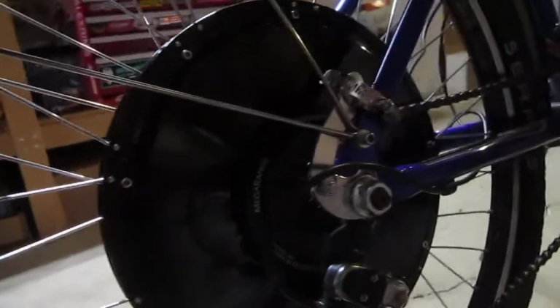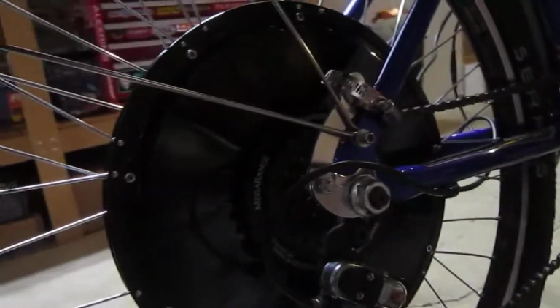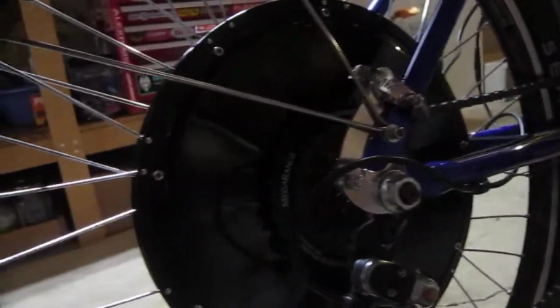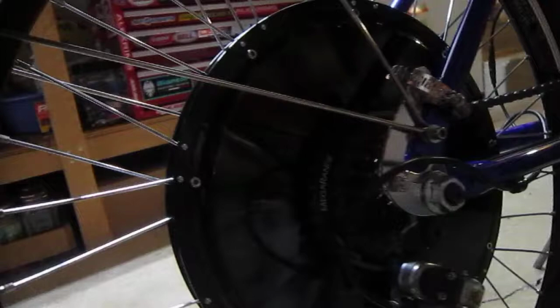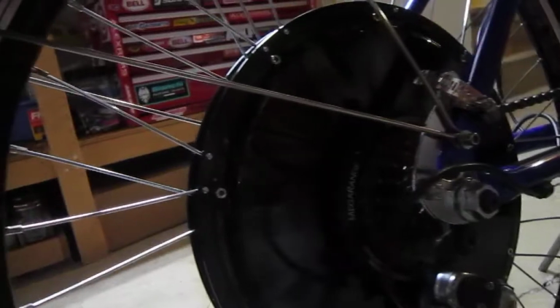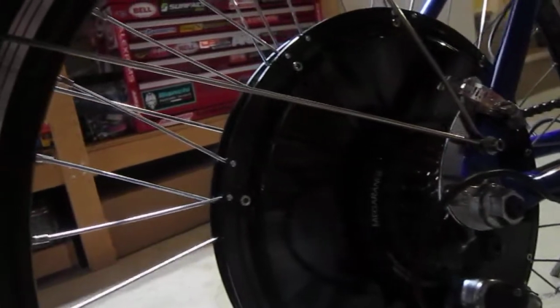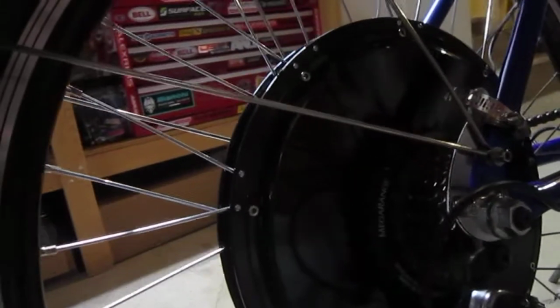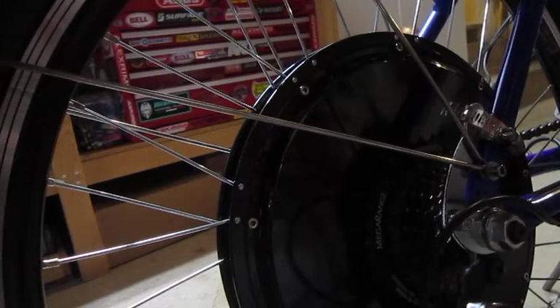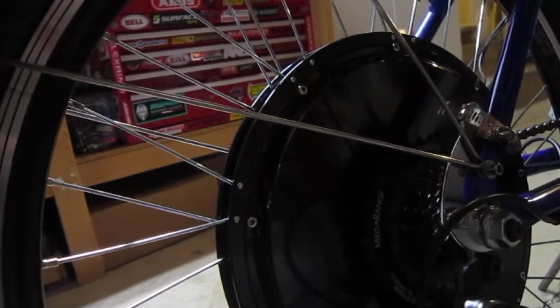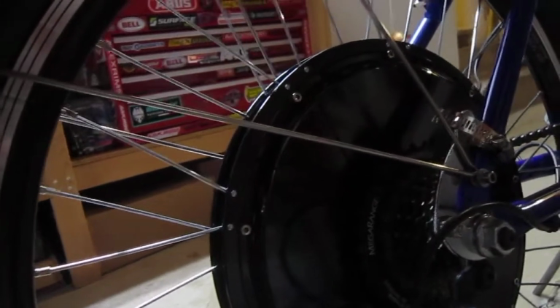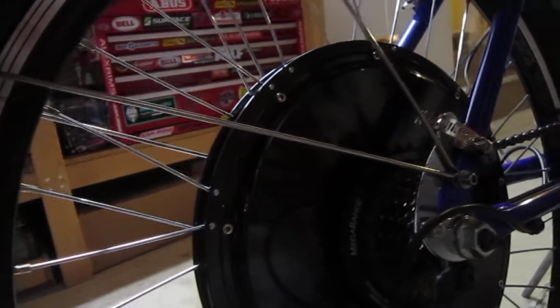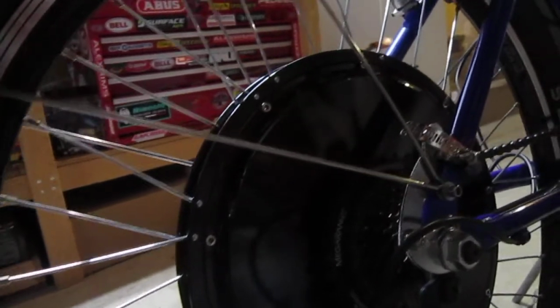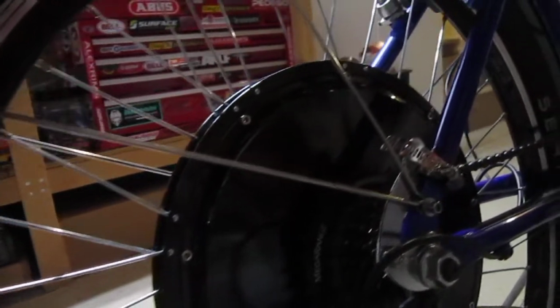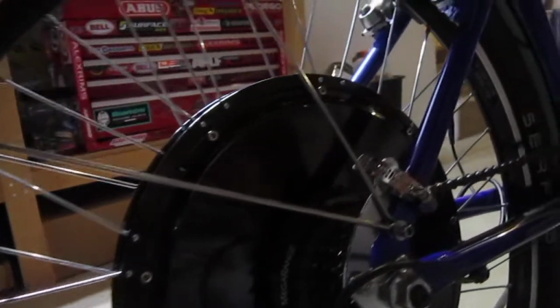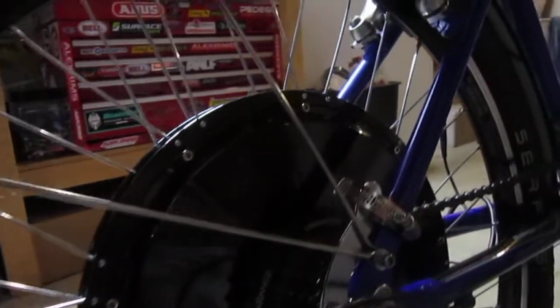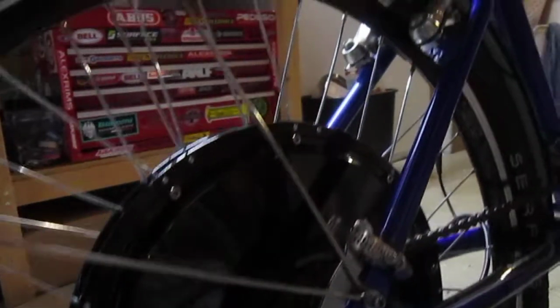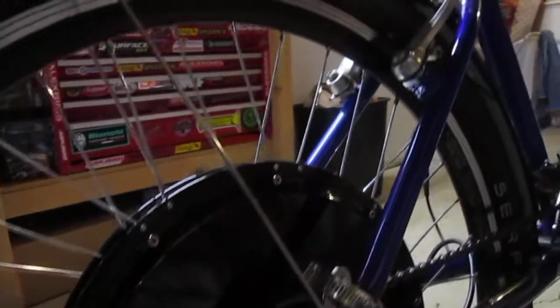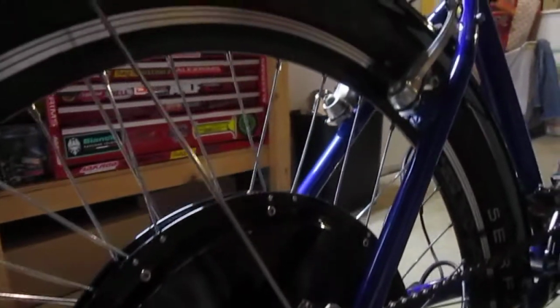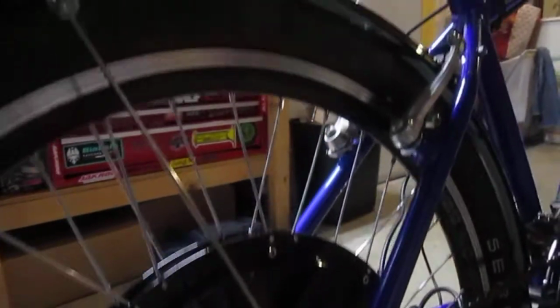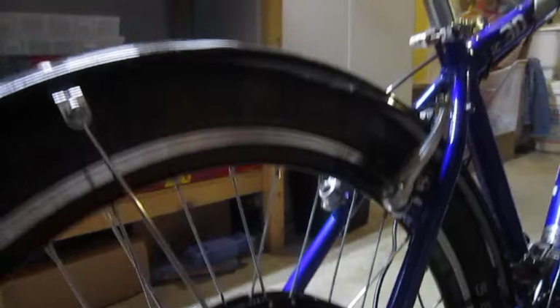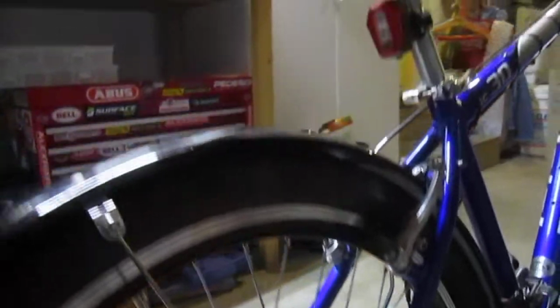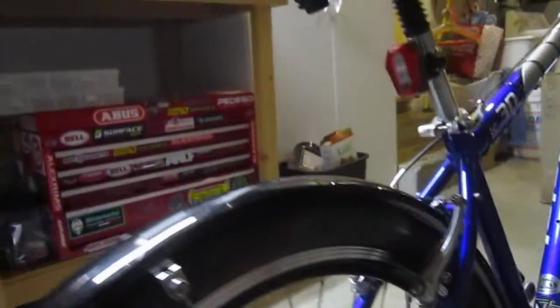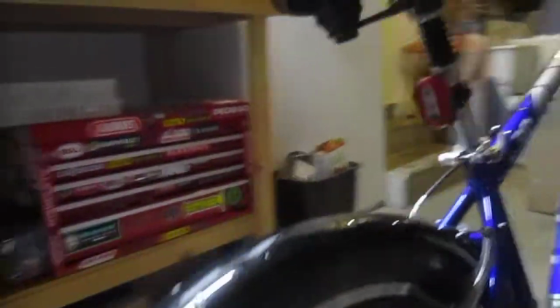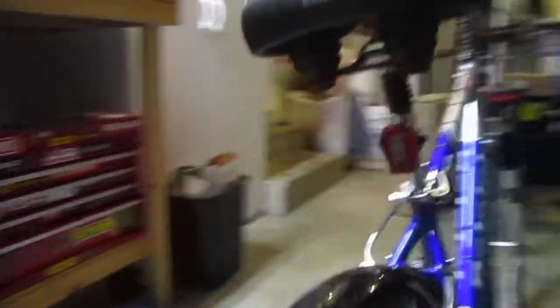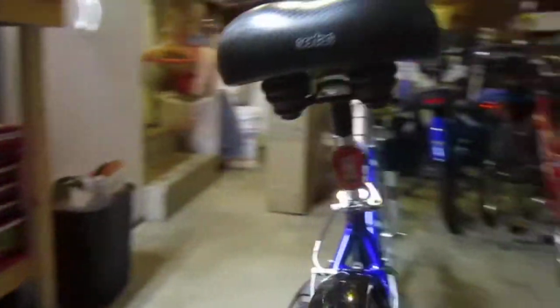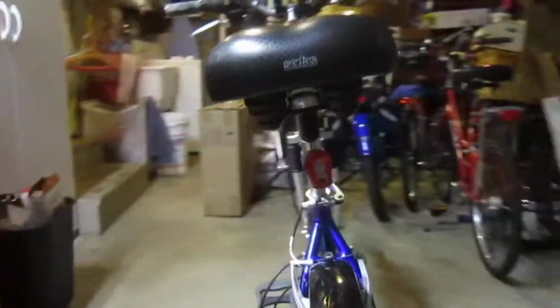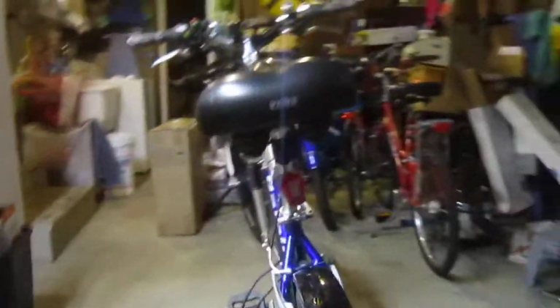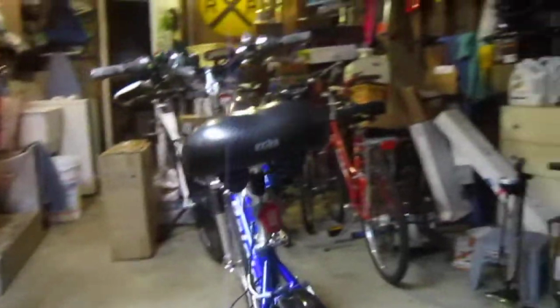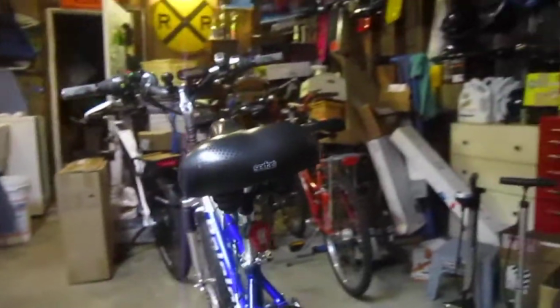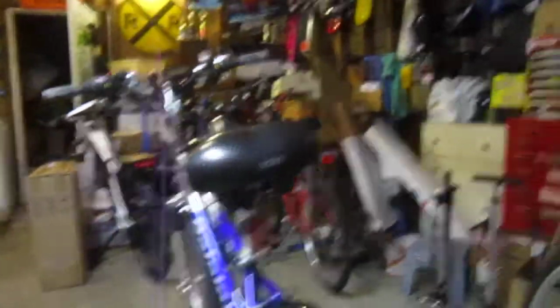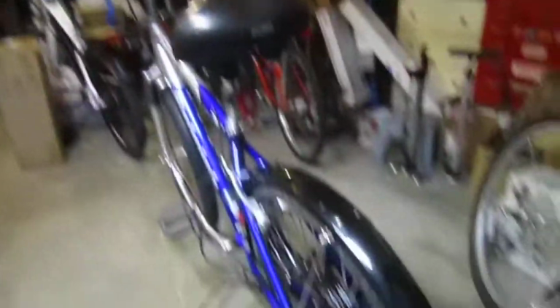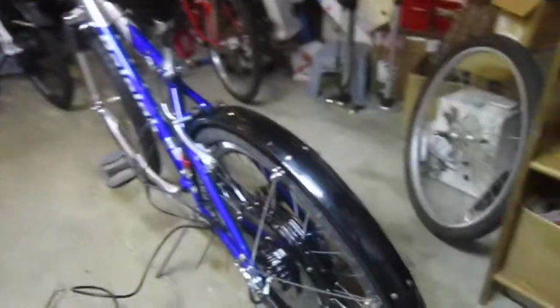Got the torque arm here. It uses a standard seven-speed freewheel. The torque arms cinched up real nice. I also put these old Planet Bike fenders on — I have to get some longer rods; those are in the way.